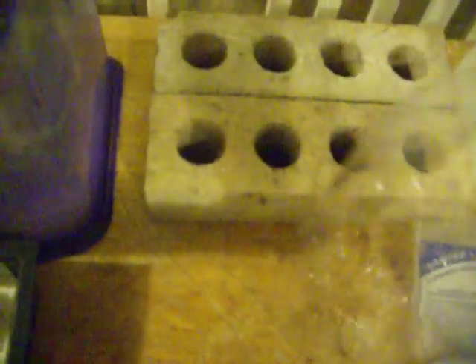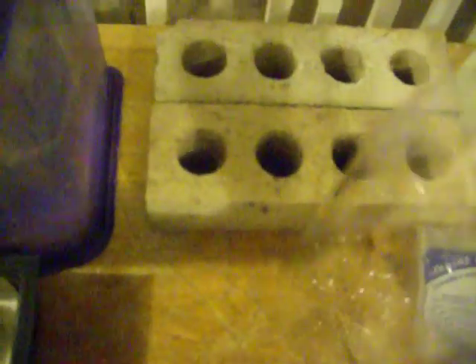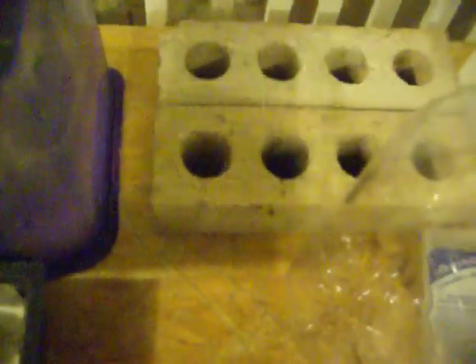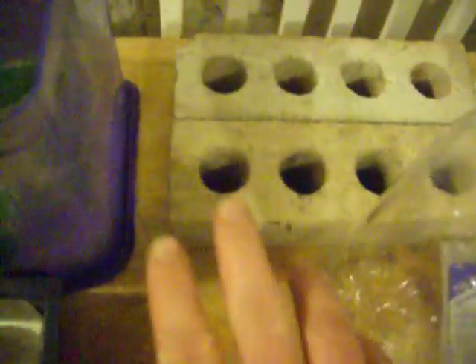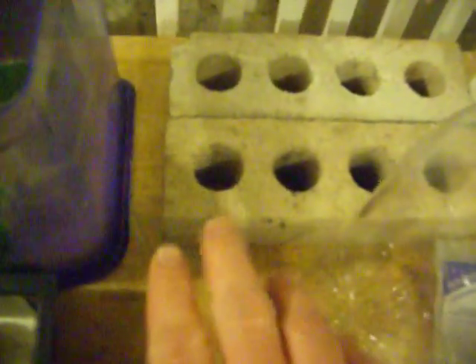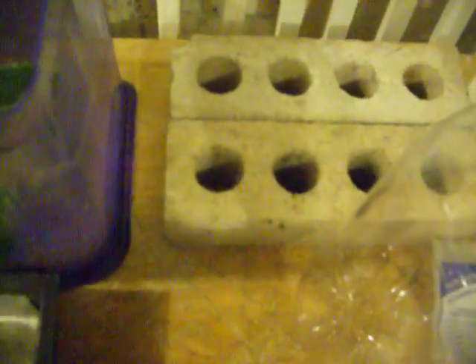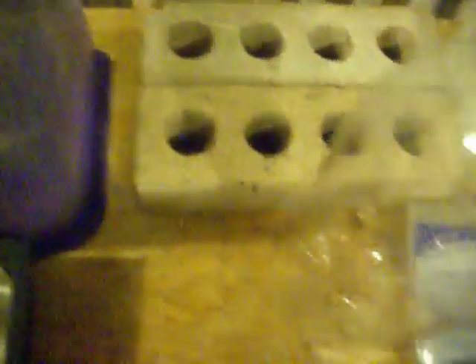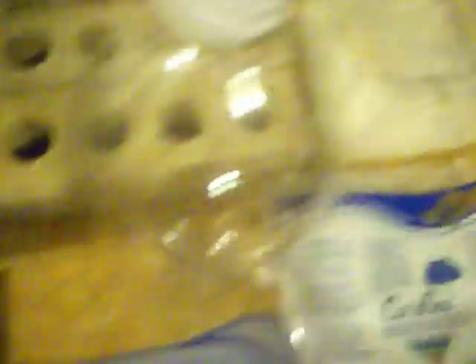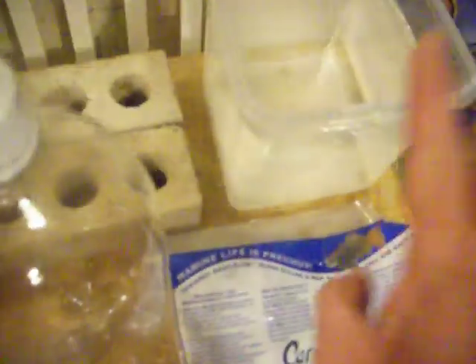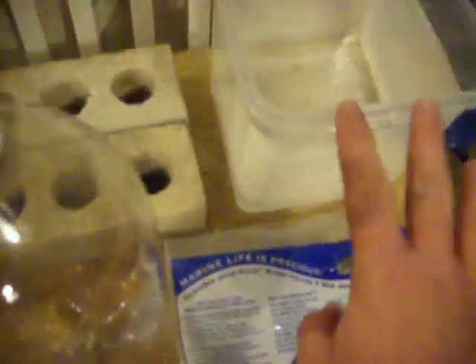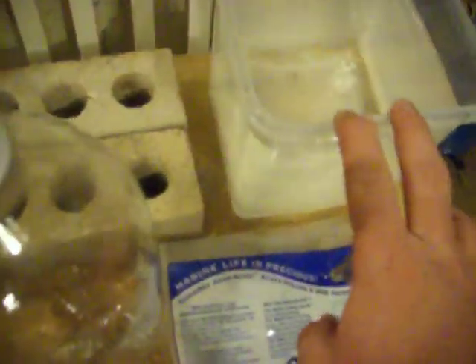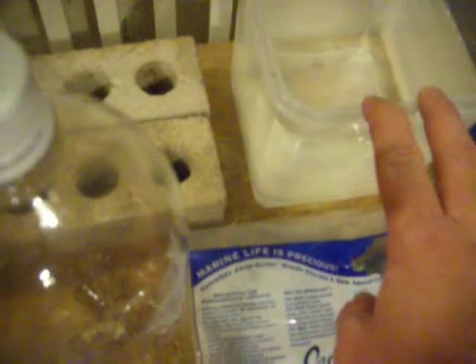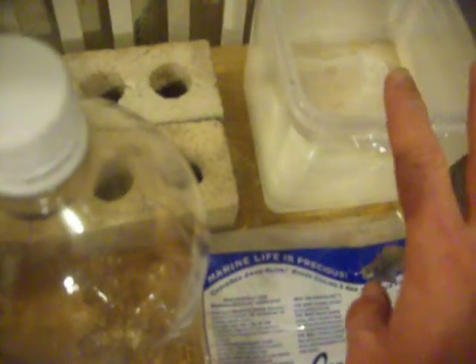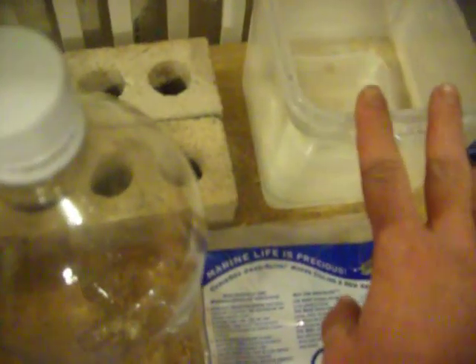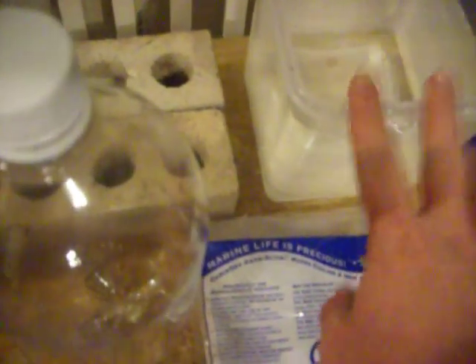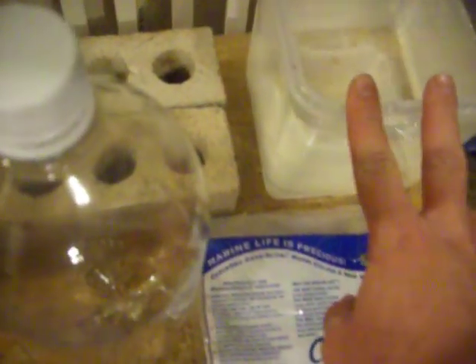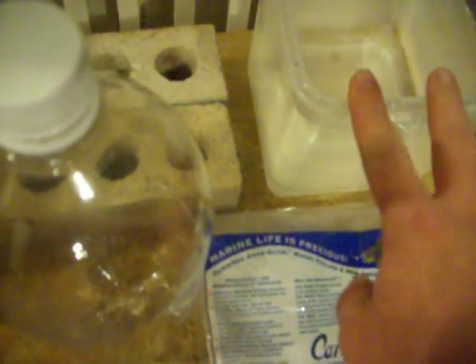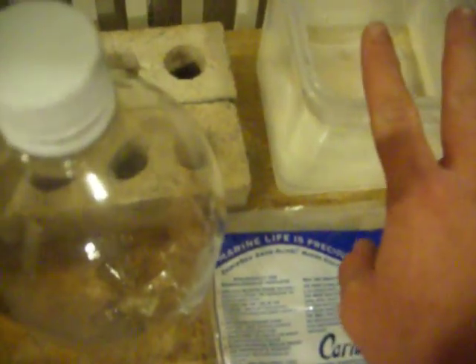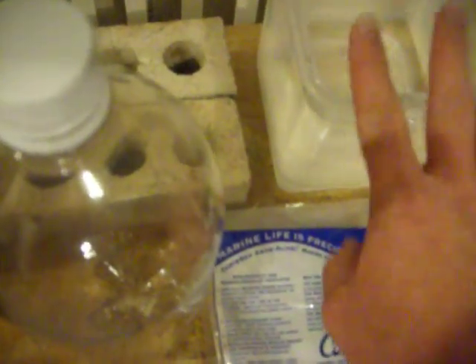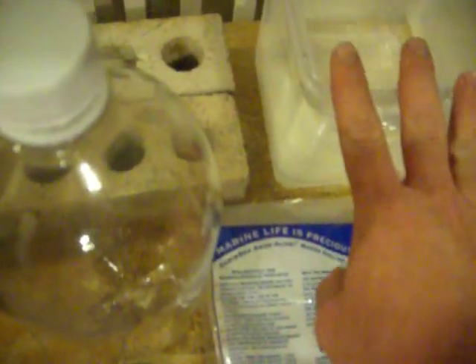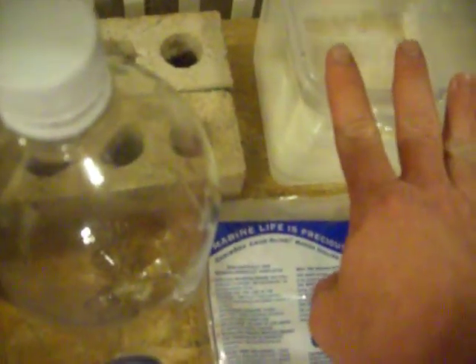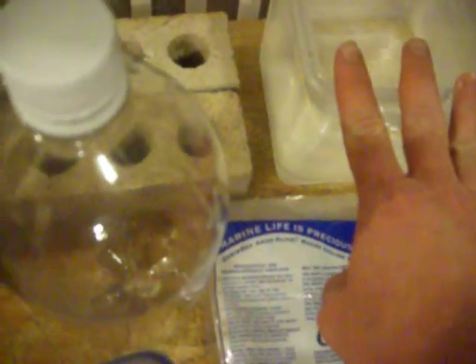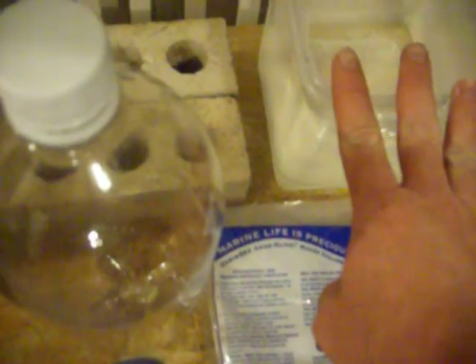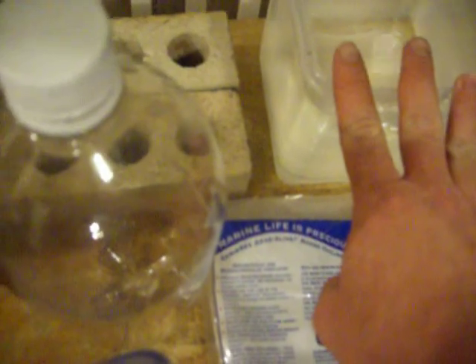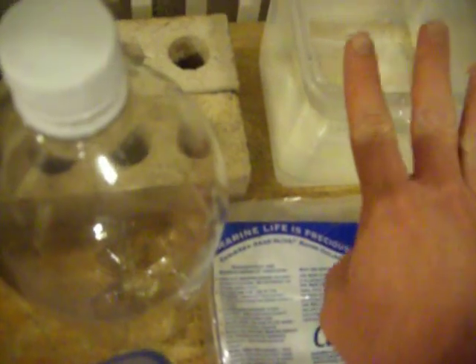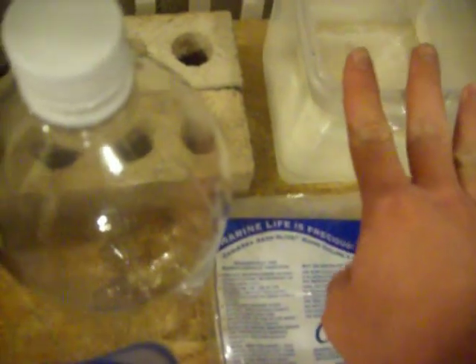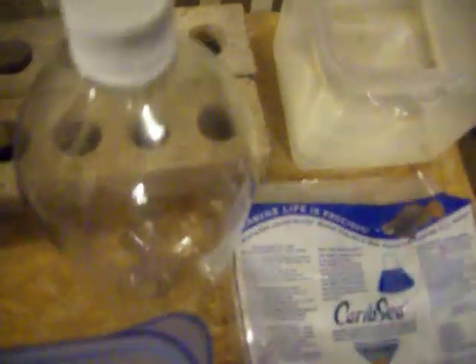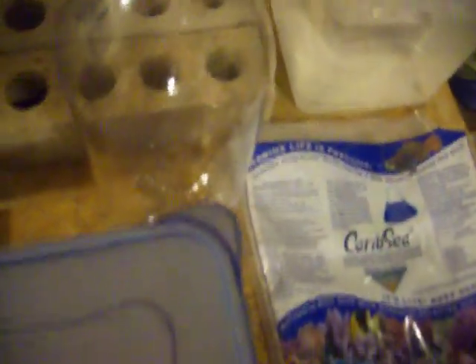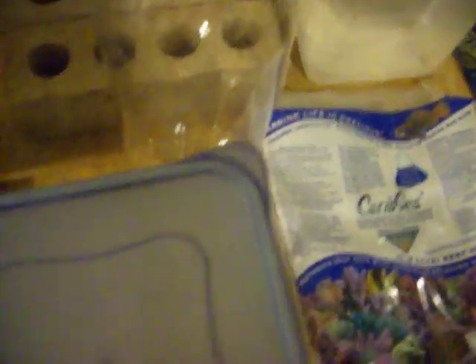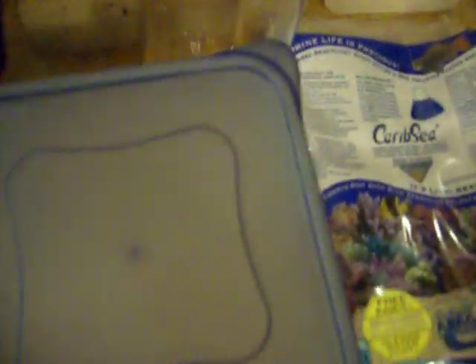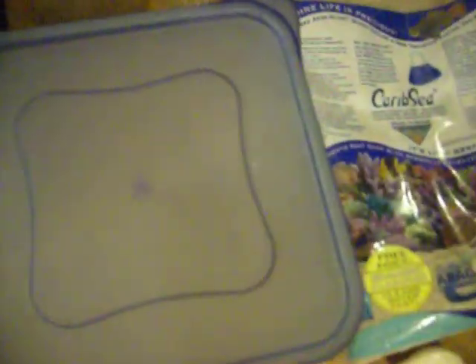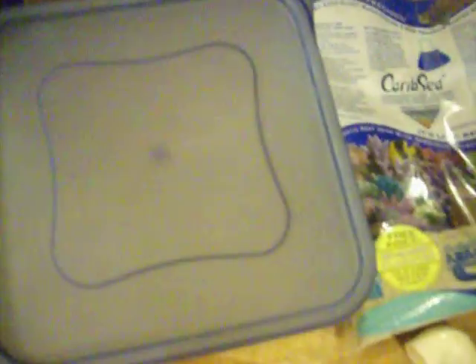Some bricks or something to prop your refugium on, and then water that's already ready — you've got your pH, your salinity, all matched up to your tank and your temperature. And that's what you're gonna need to get started.